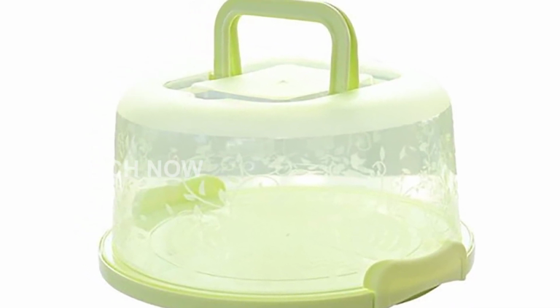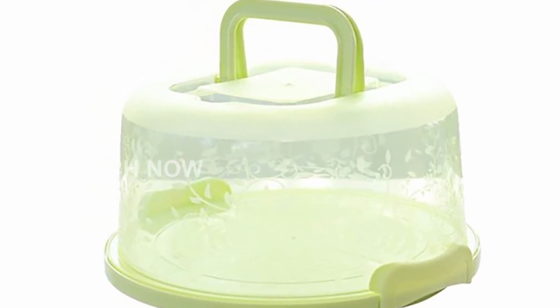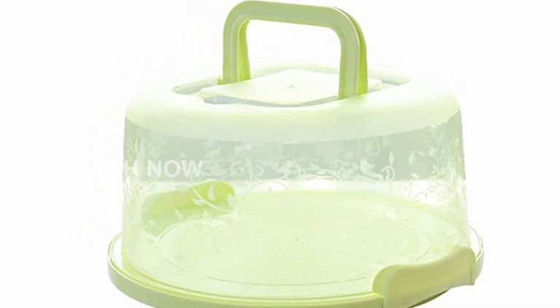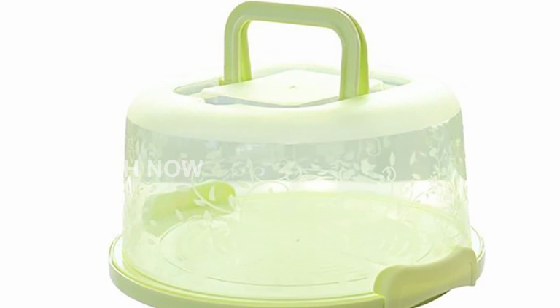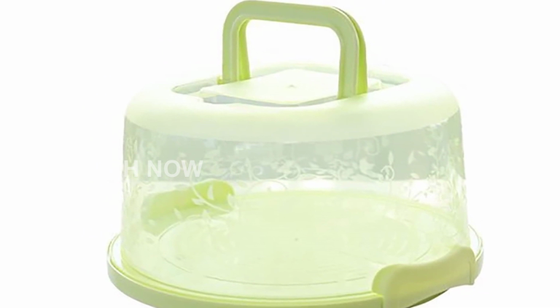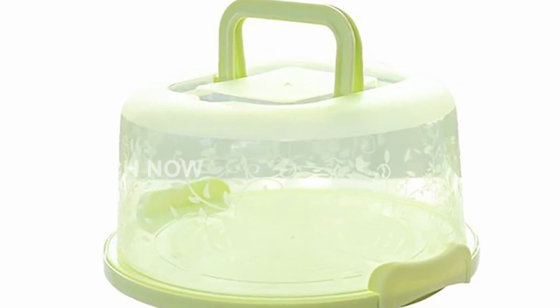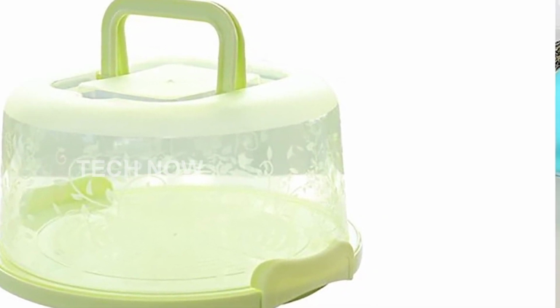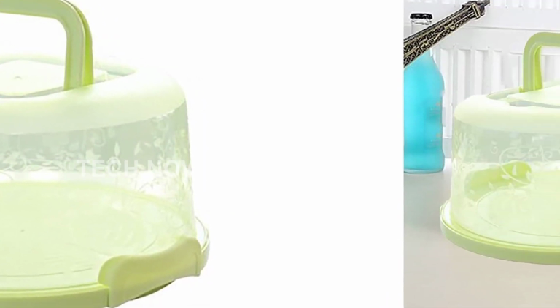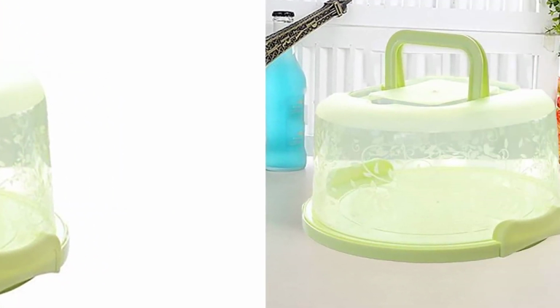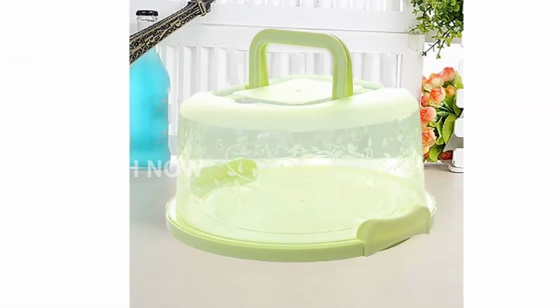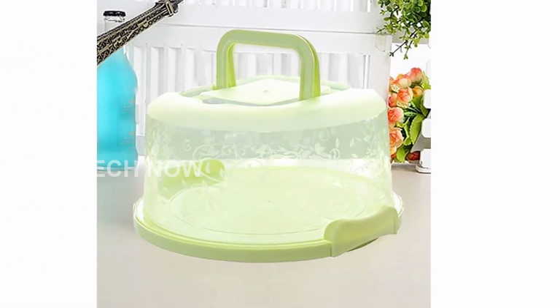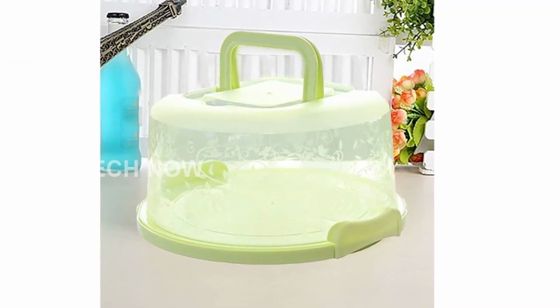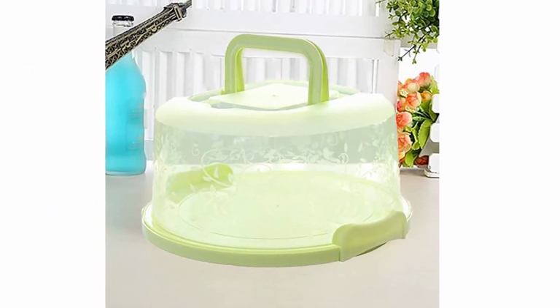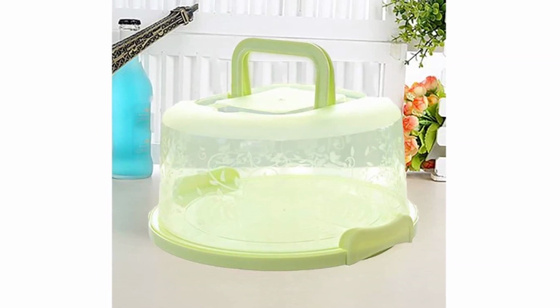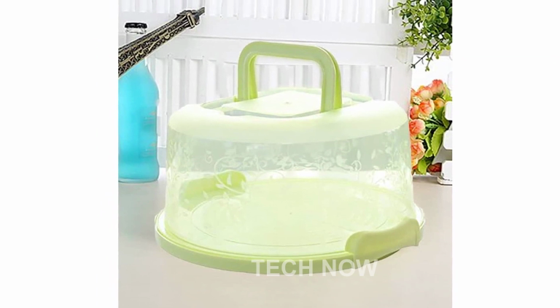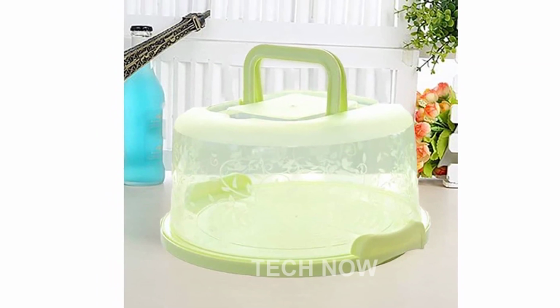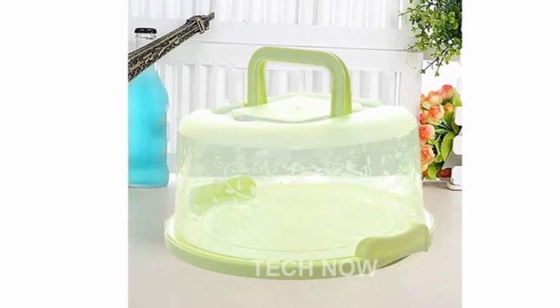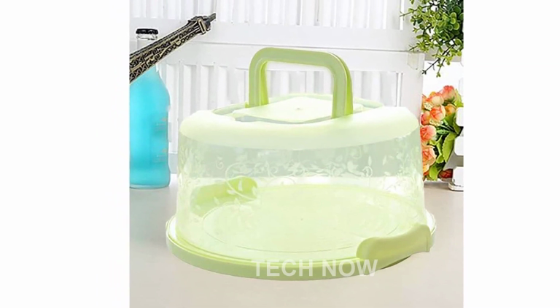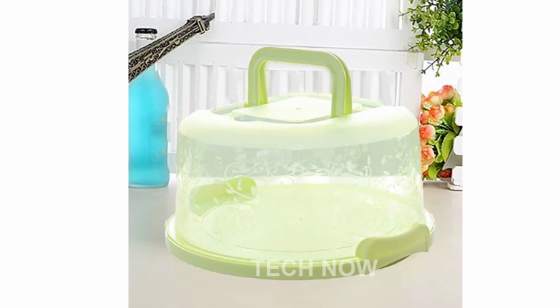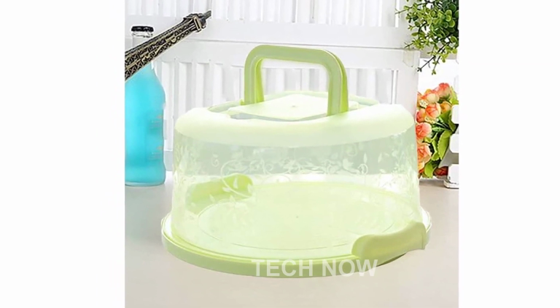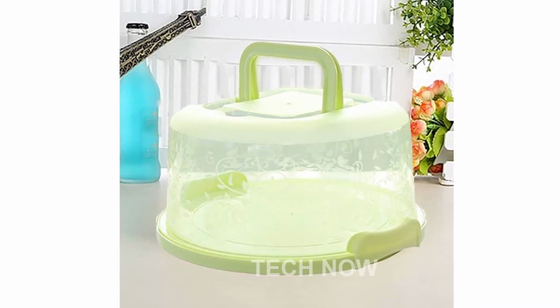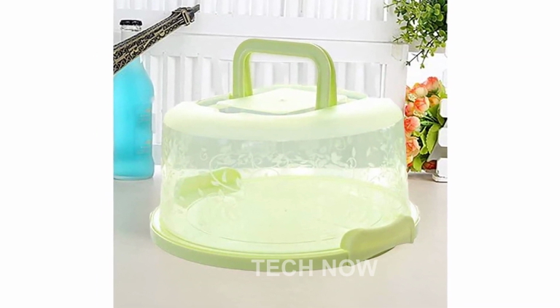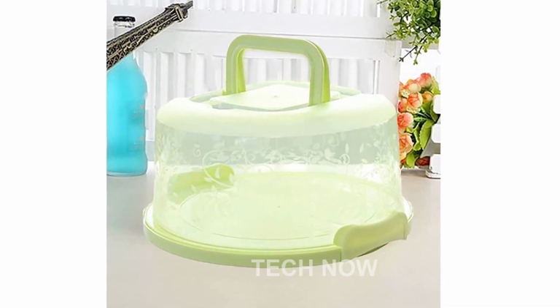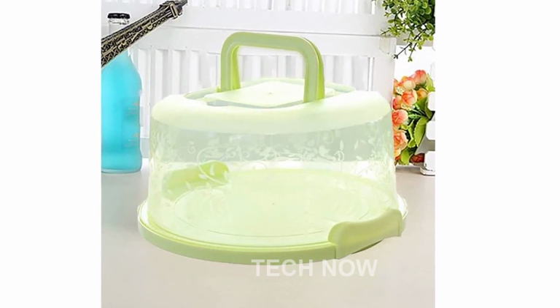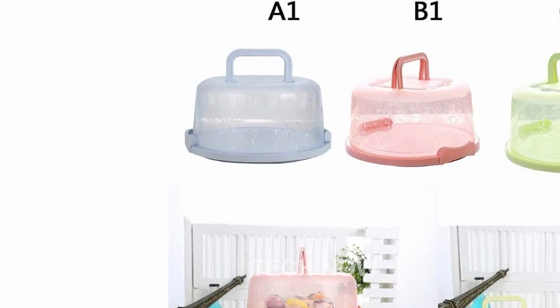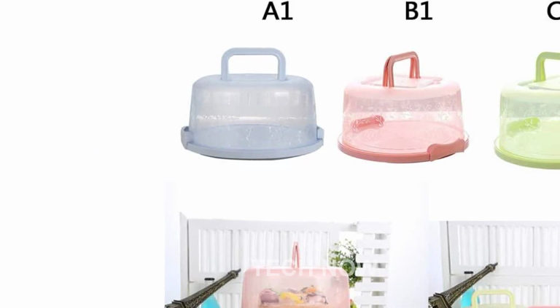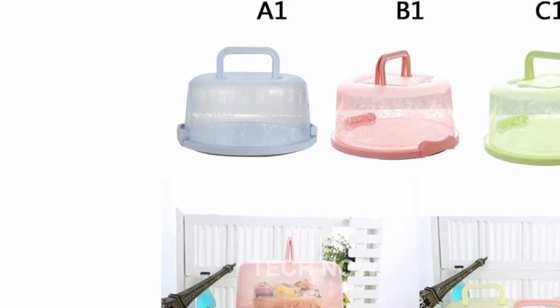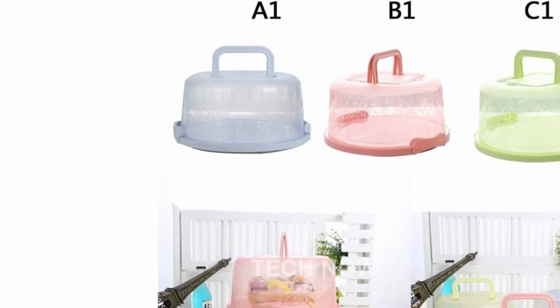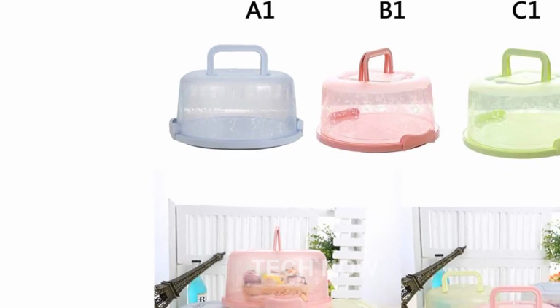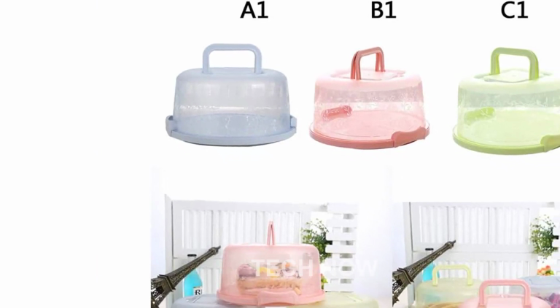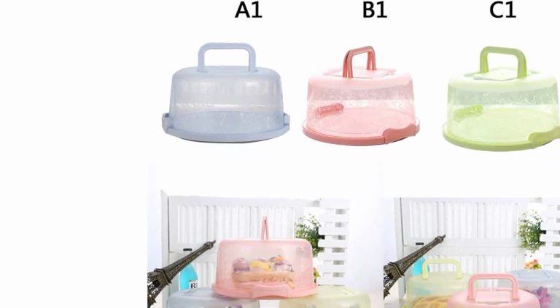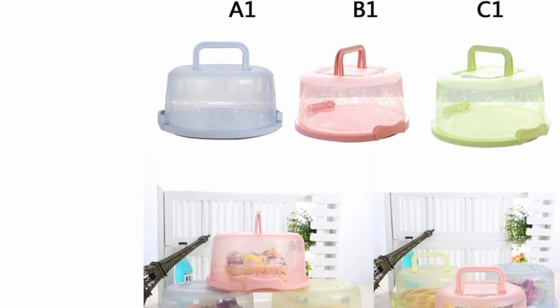Introducing the cake carrier with handle, the perfect solution for keeping your delicious baked creations fresh and safe. Made of durable reinforced PP plastic without any harmful BPA, this cake box ensures that the food you keep inside remains healthy and safe for your friends and family to enjoy.